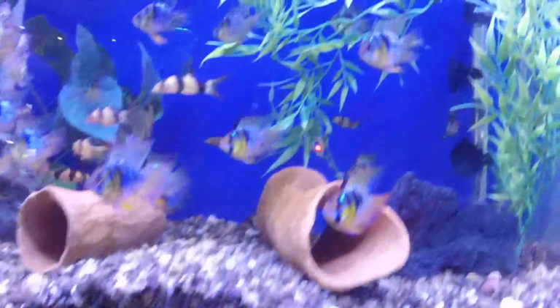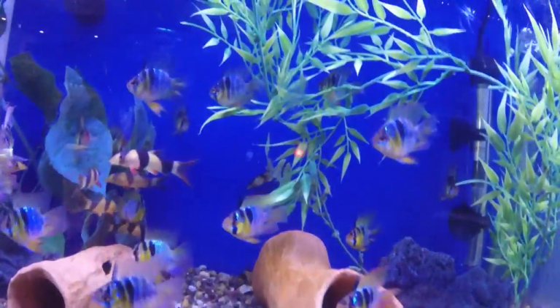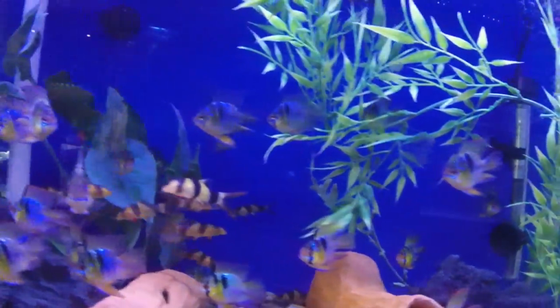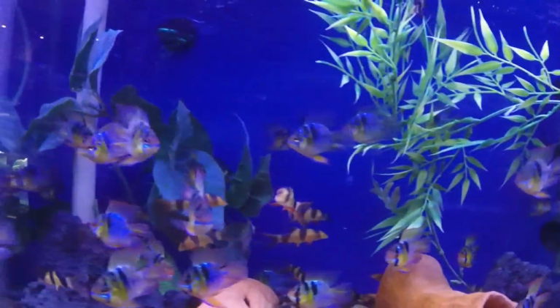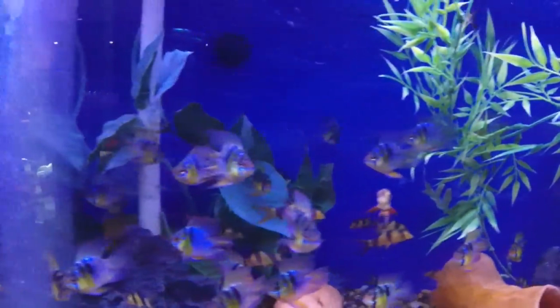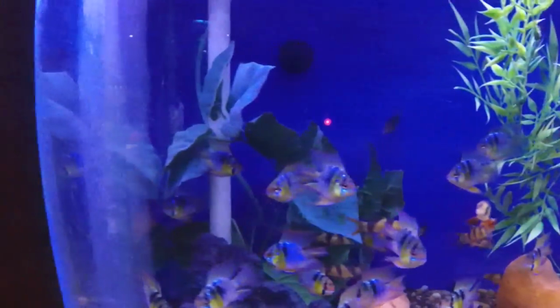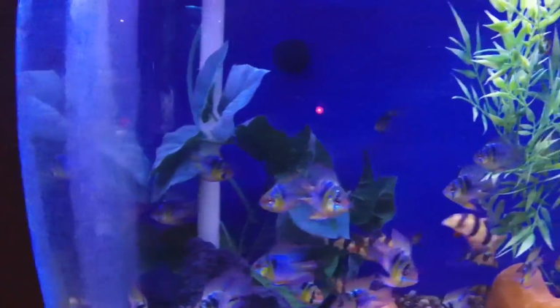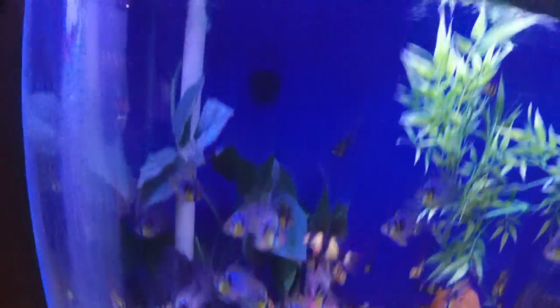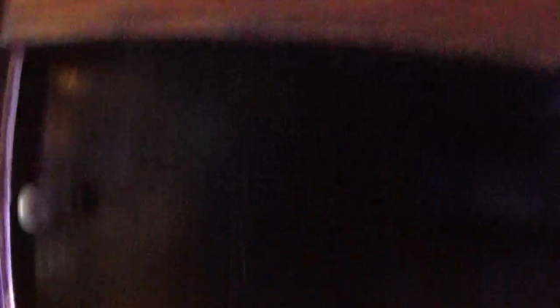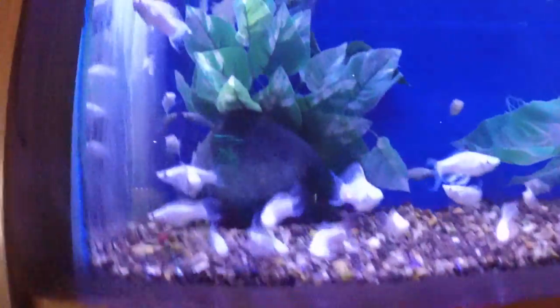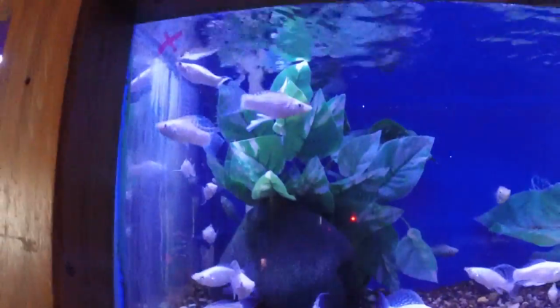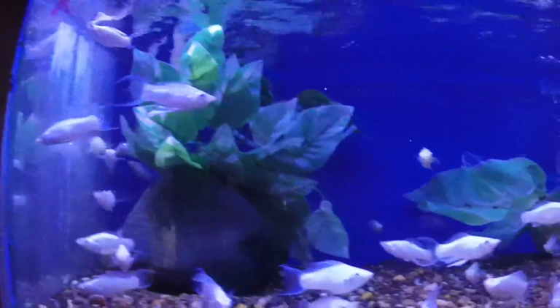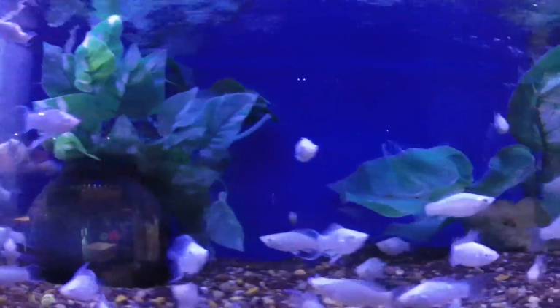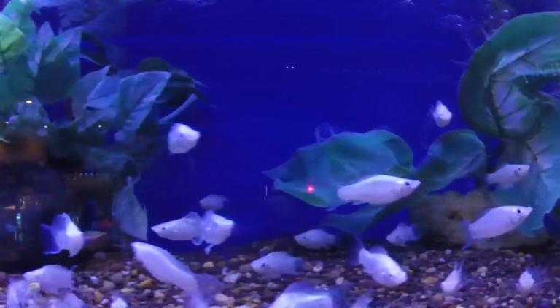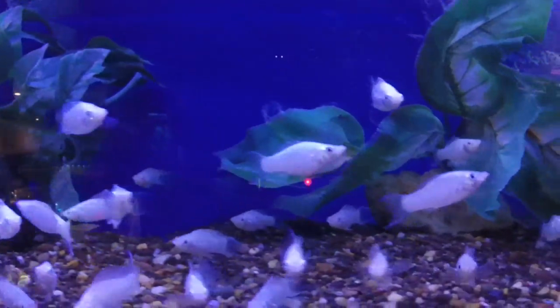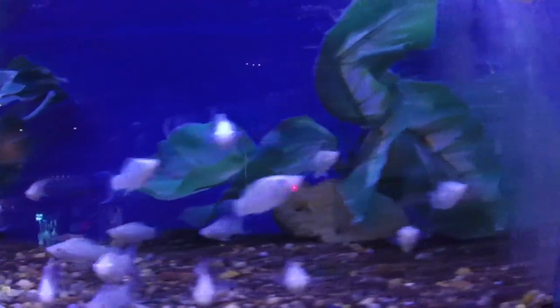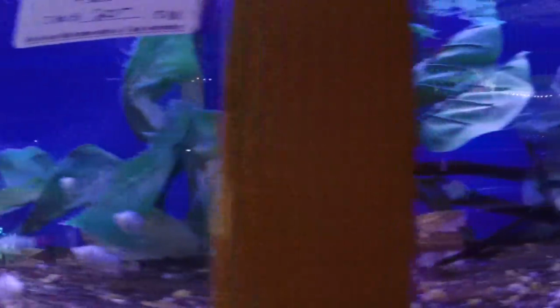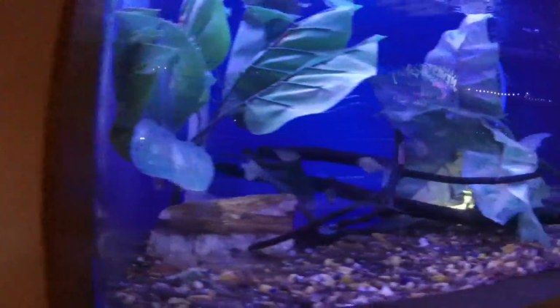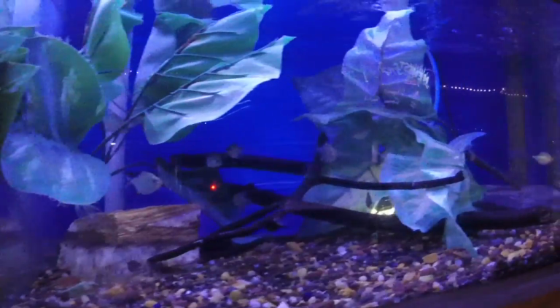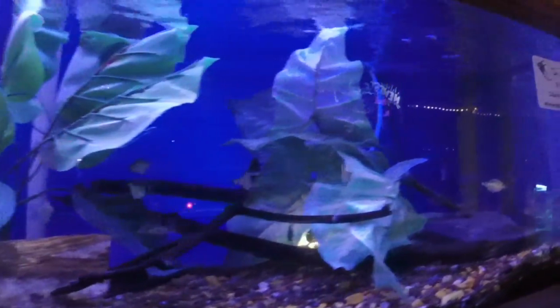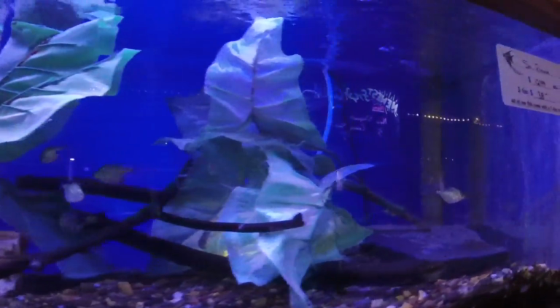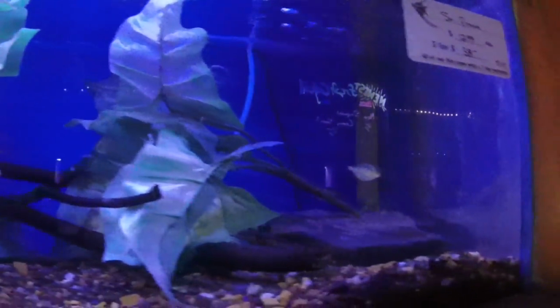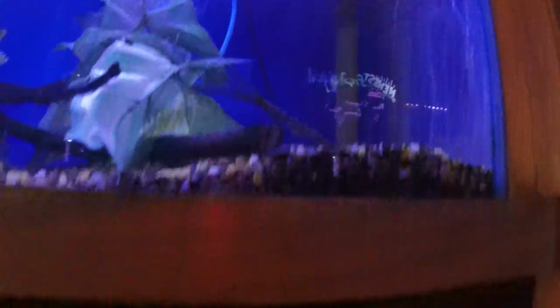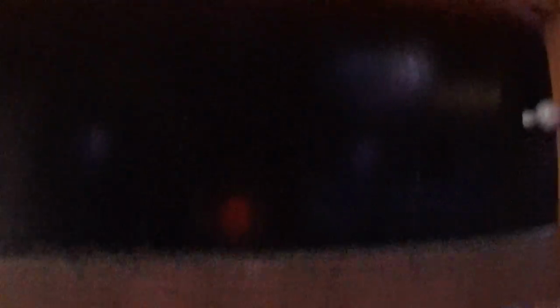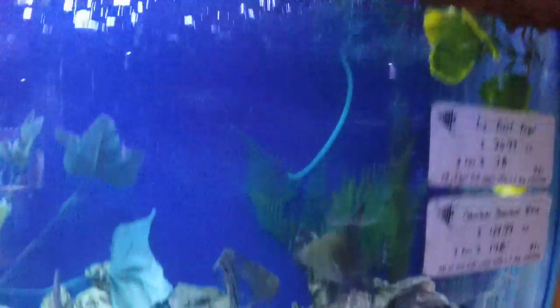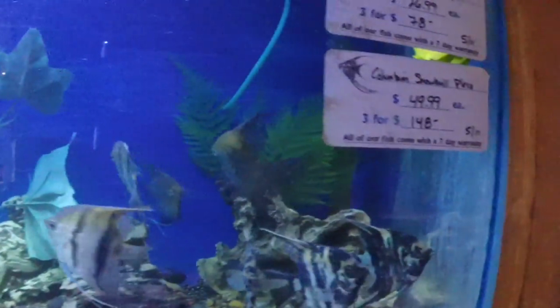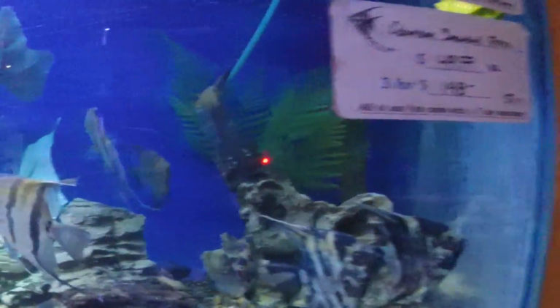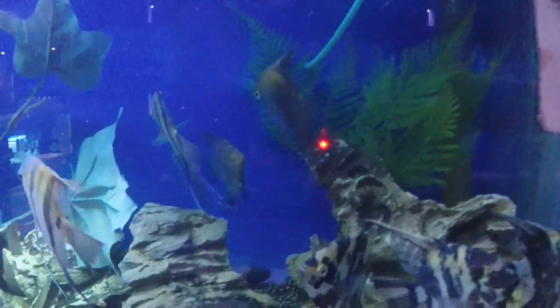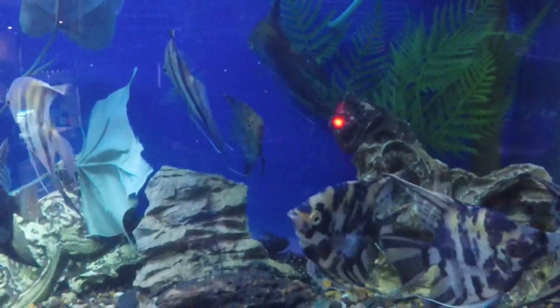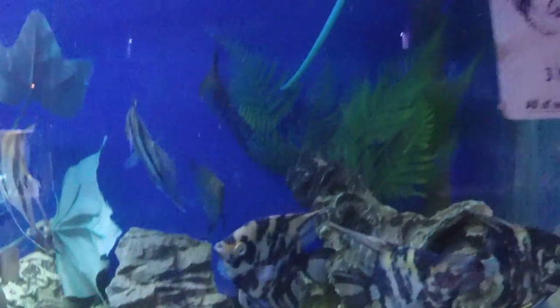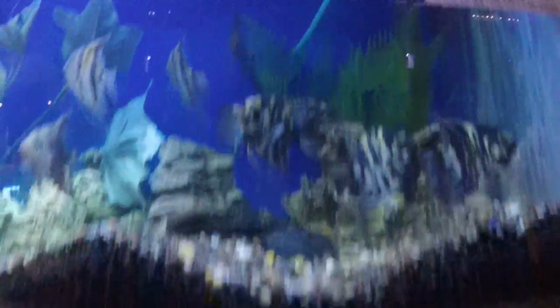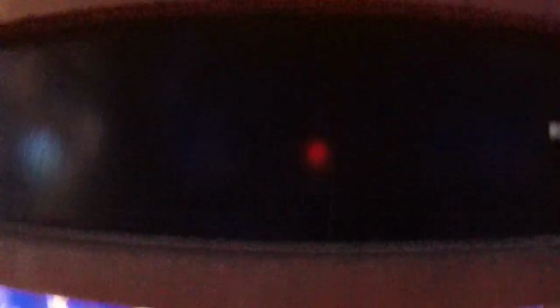Some beautiful balloon rams and smaller clown loaches, silver lyretail mollies, nice small piranhas here, some more nice larger angels, and also Colombian snowball plecos — a rare pleco variety.